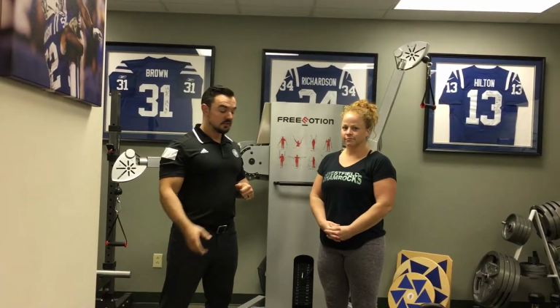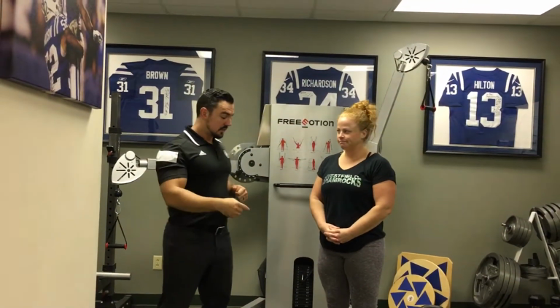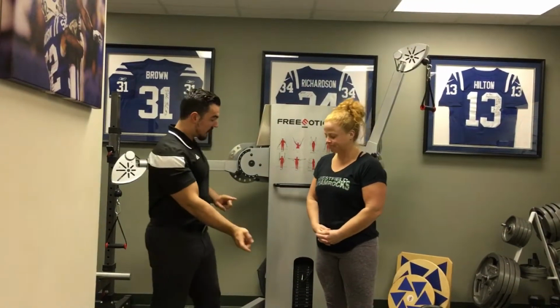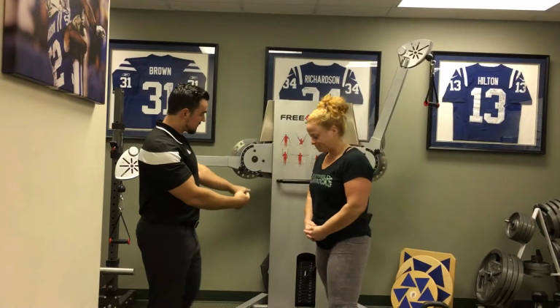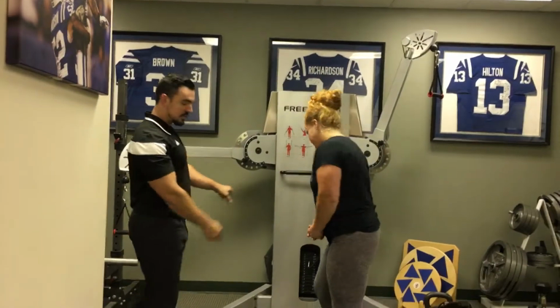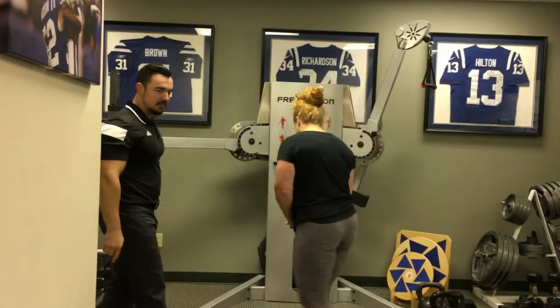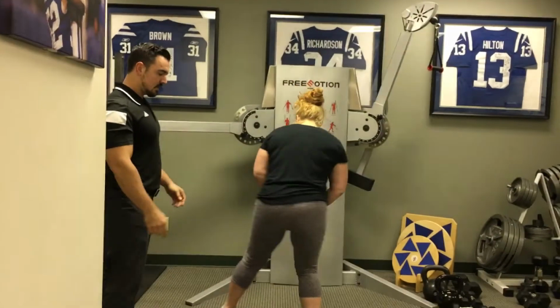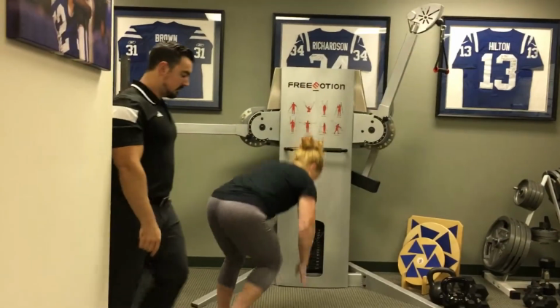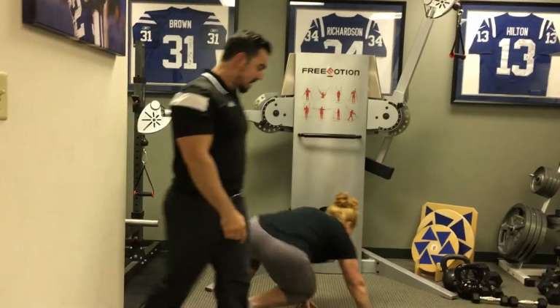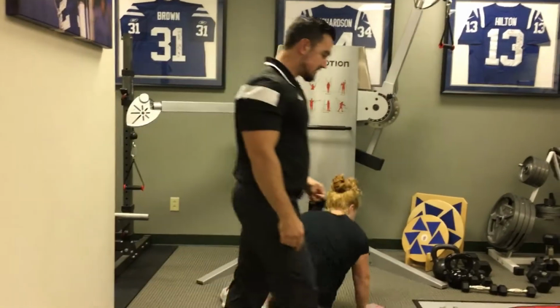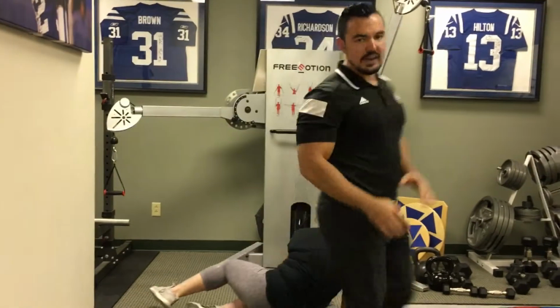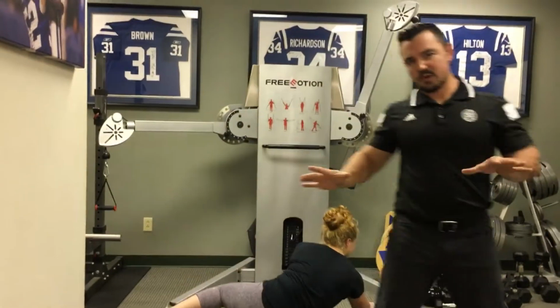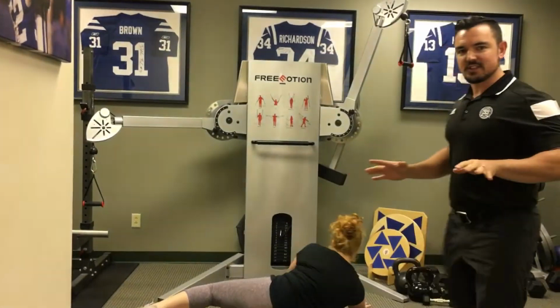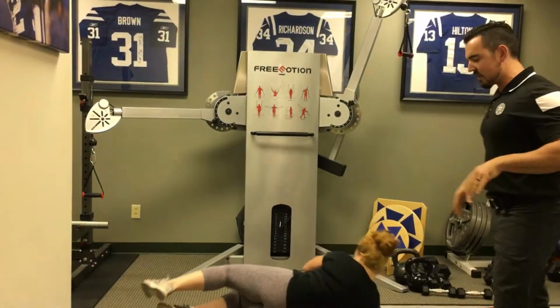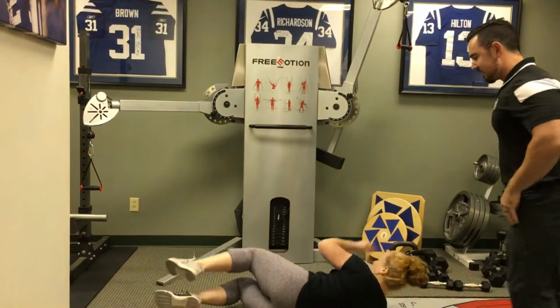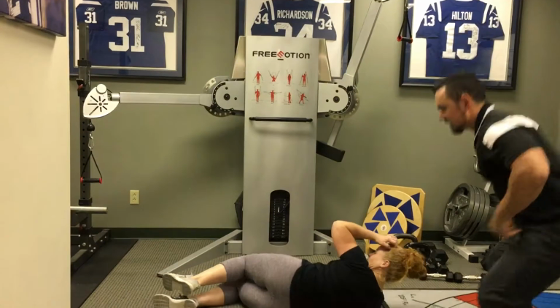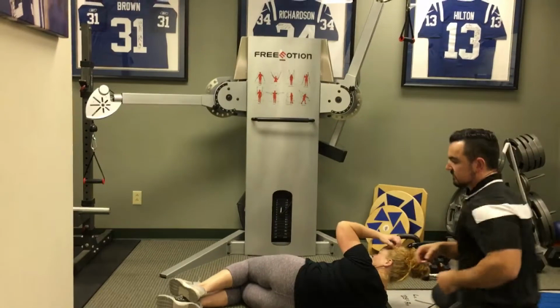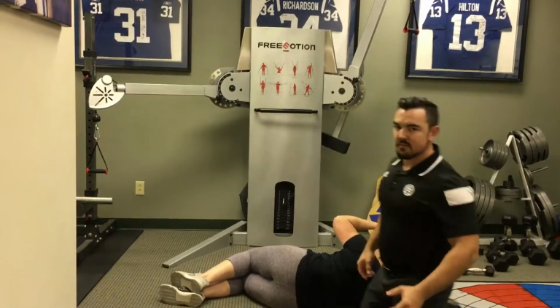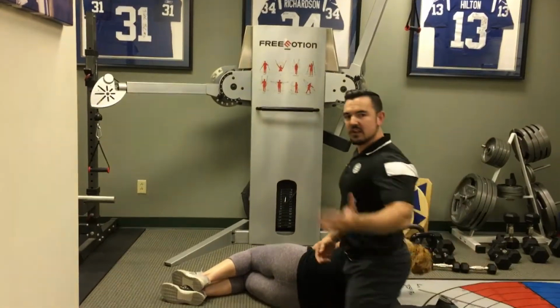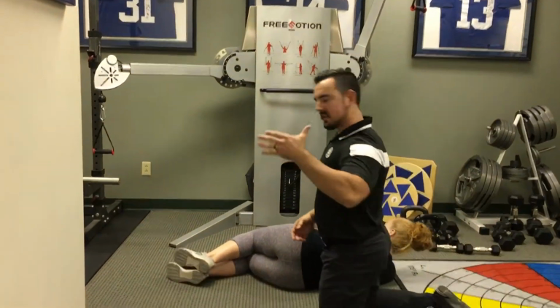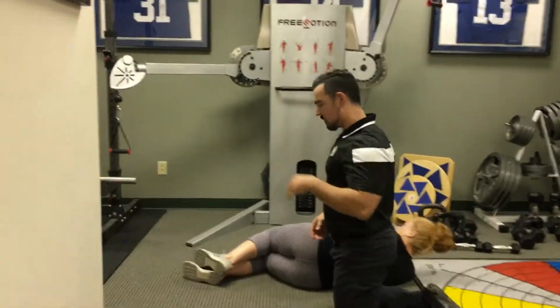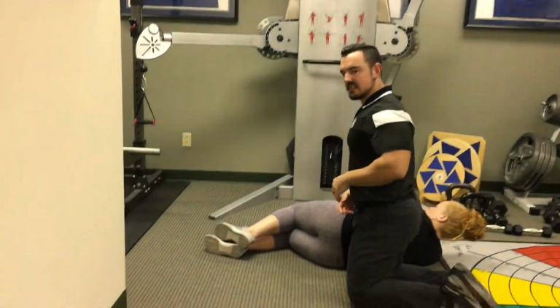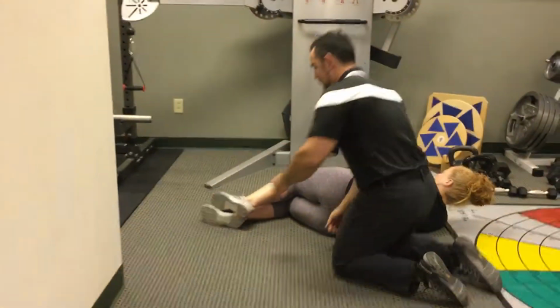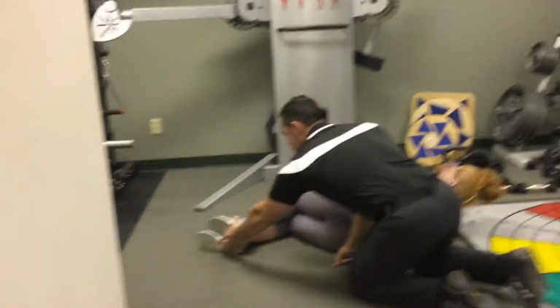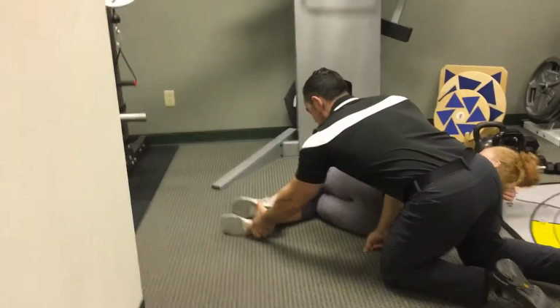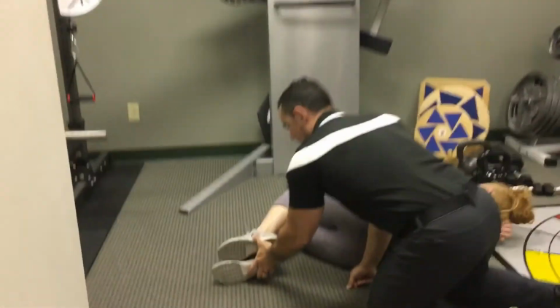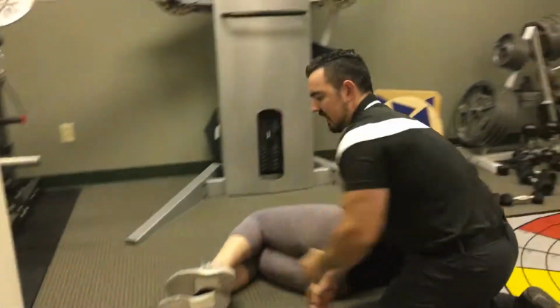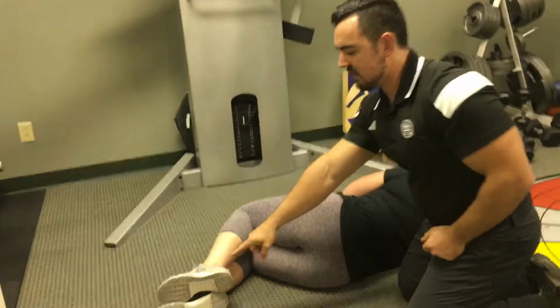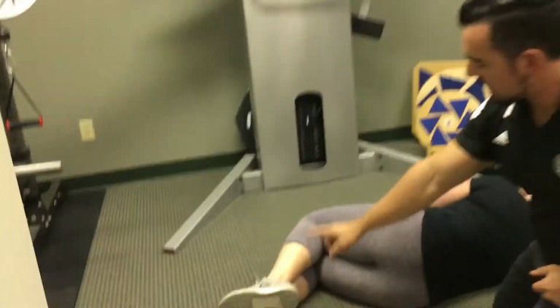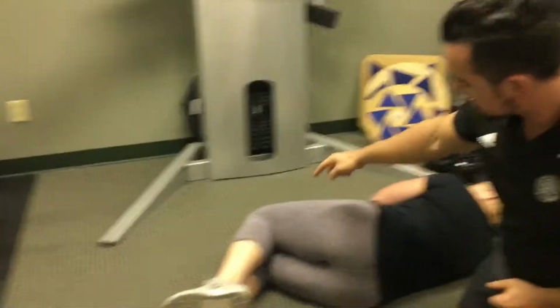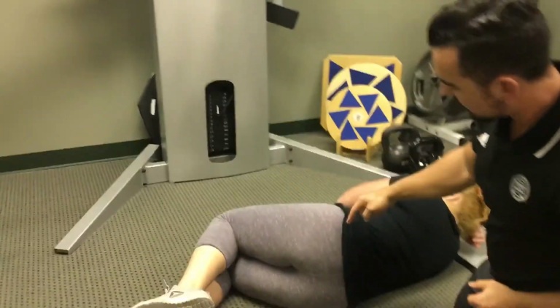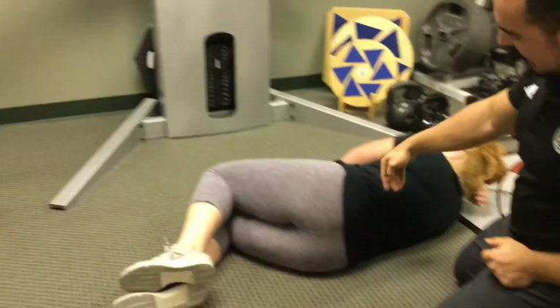She's gonna lay on her side facing the machine here. You don't need any equipment — this is low-tech rehab. So we're gonna line up the feet: feet are together, knees are together, hips are stacked.